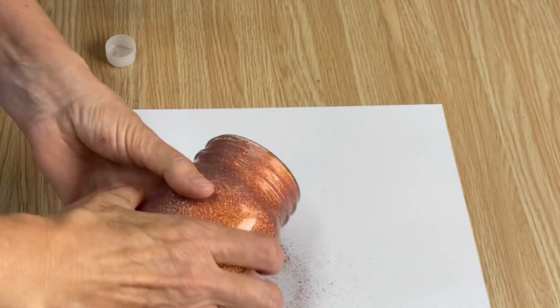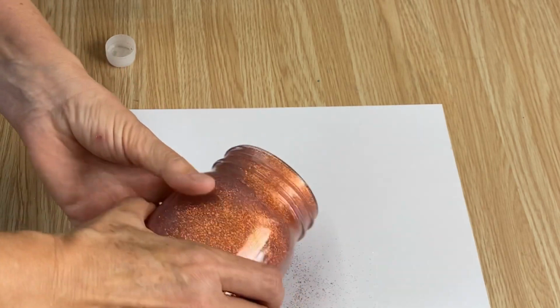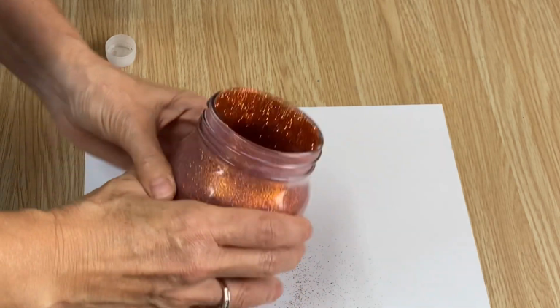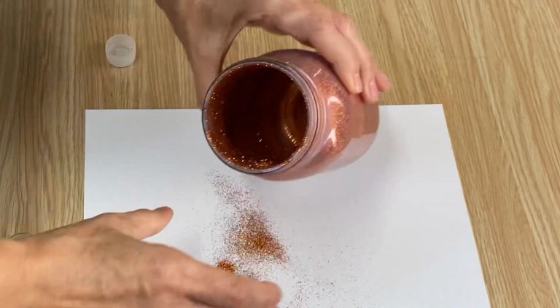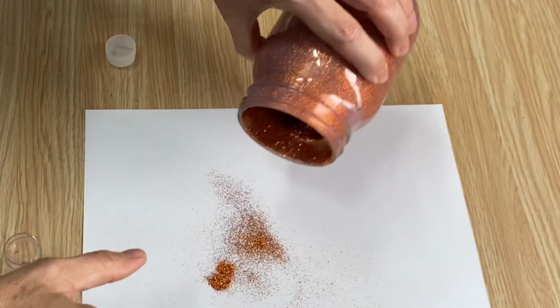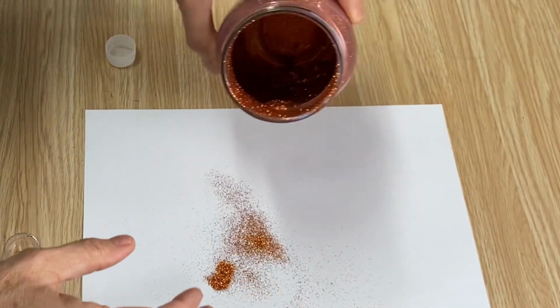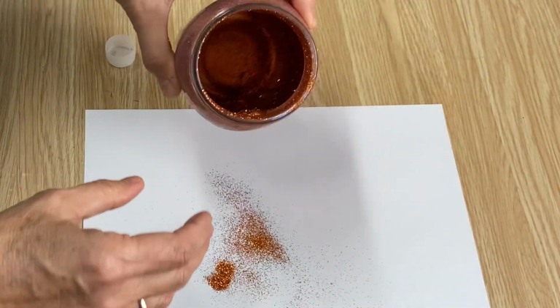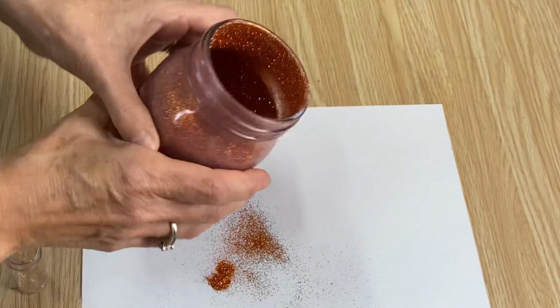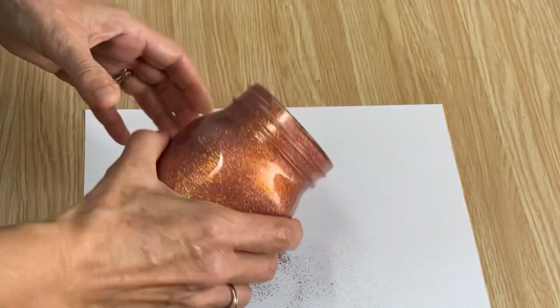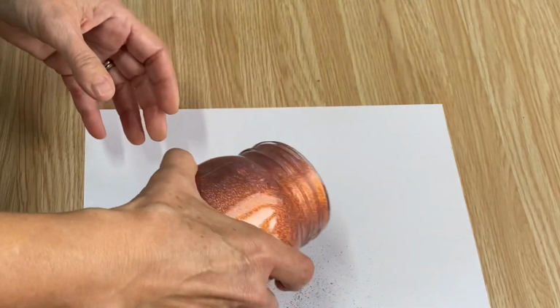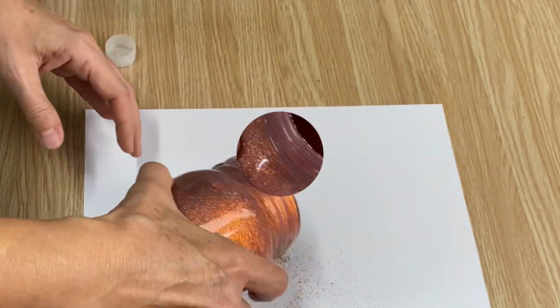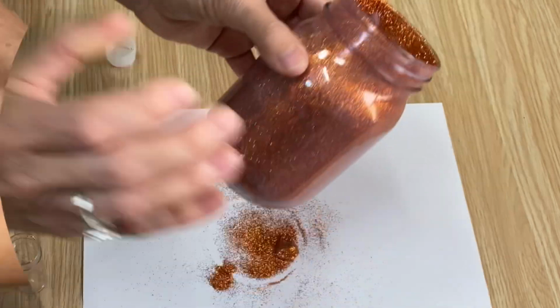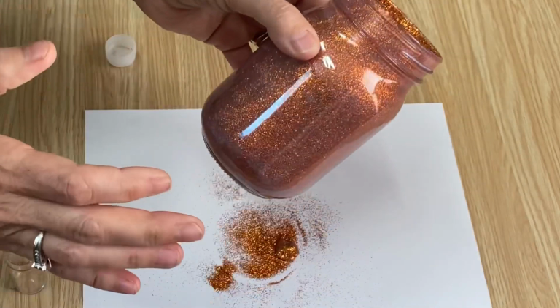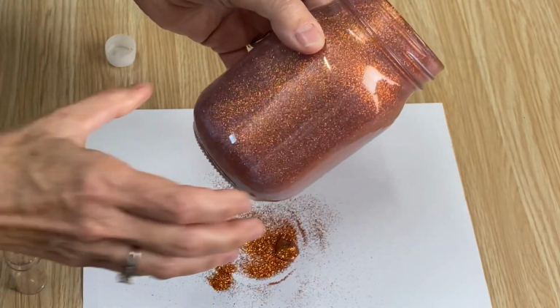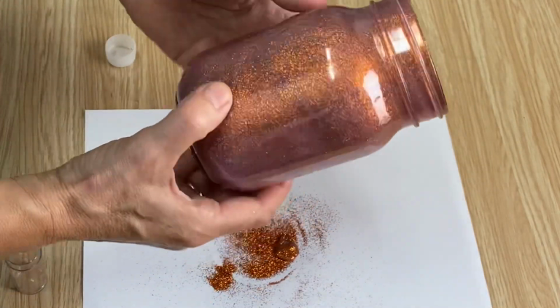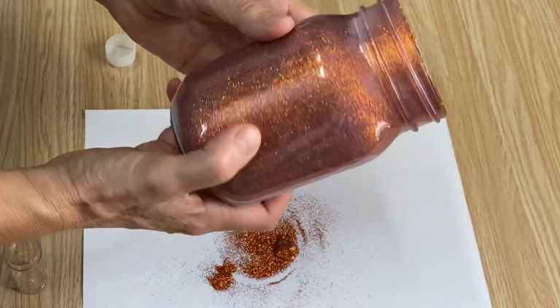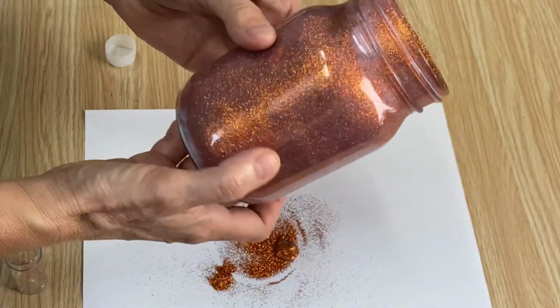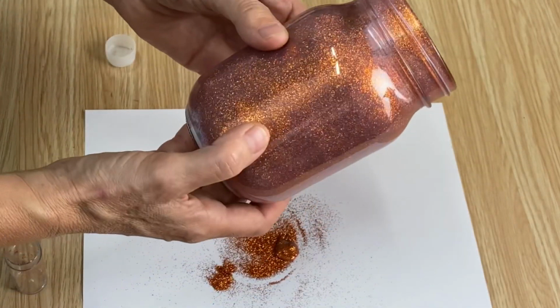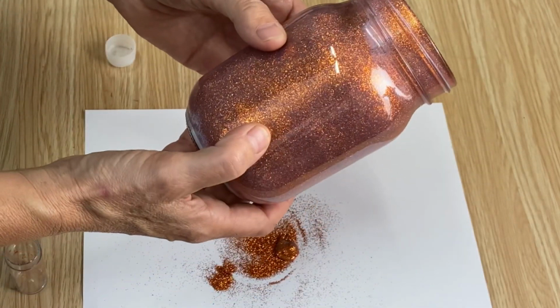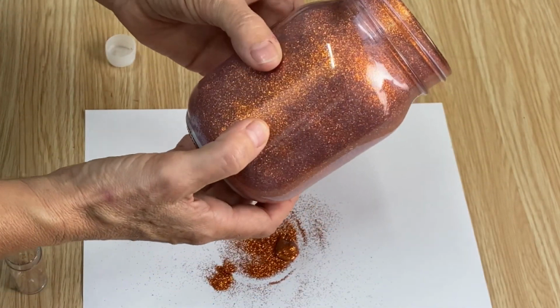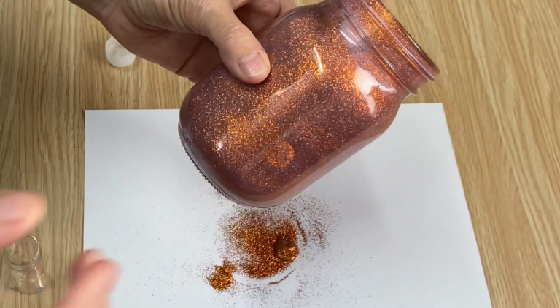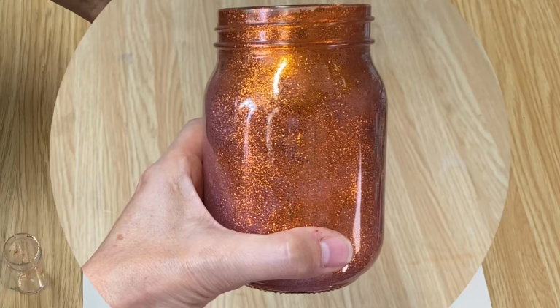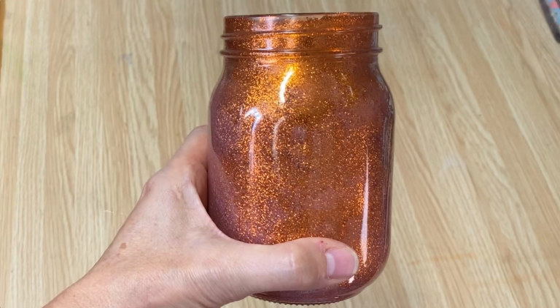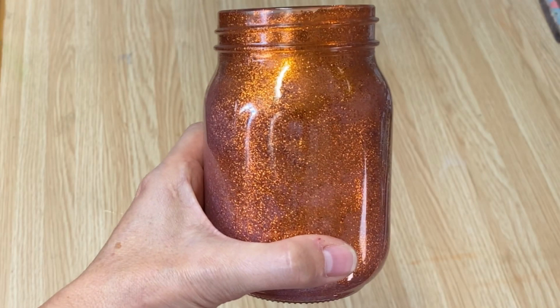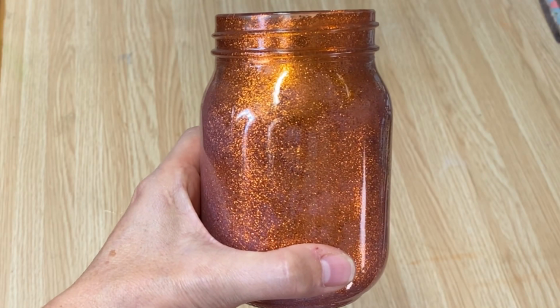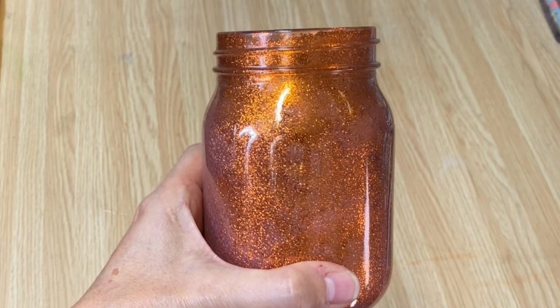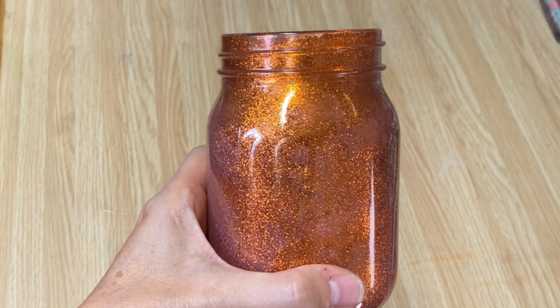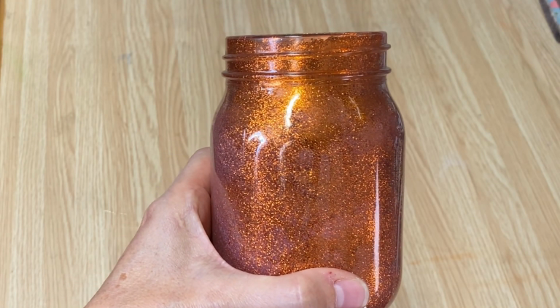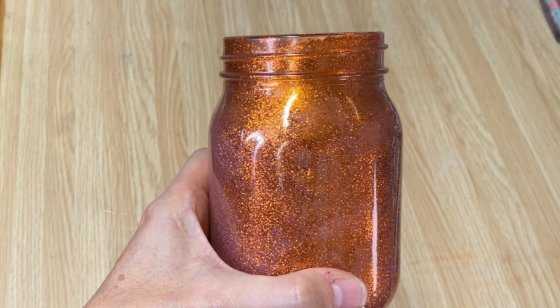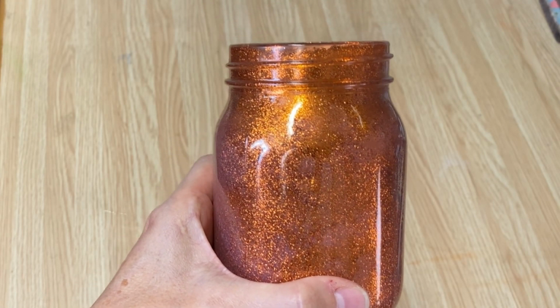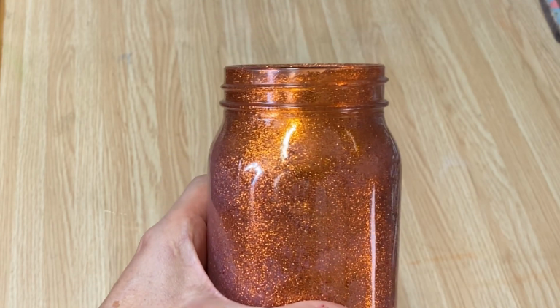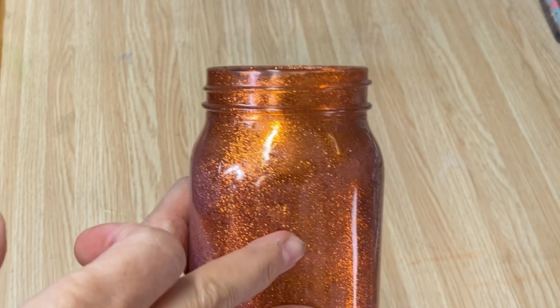I think I have it pretty well covered, so we're just going to set it aside and let it completely dry. Now while we're waiting for this to dry, I would like to make a graphic for the front of it with my Cricut, so we're going to go ahead and do that.